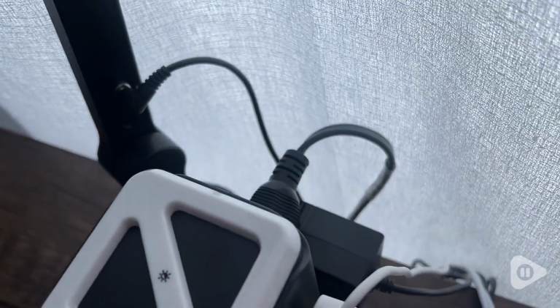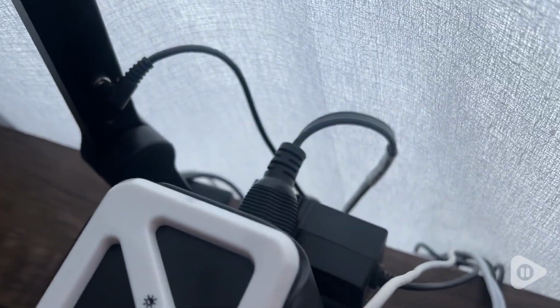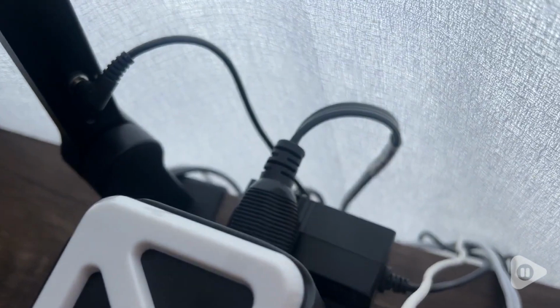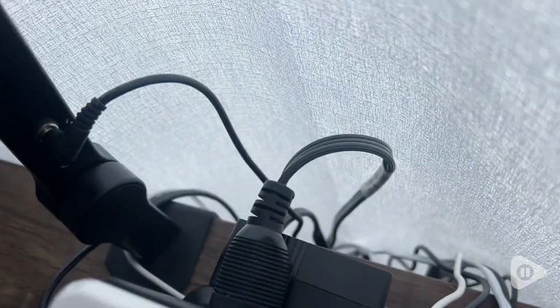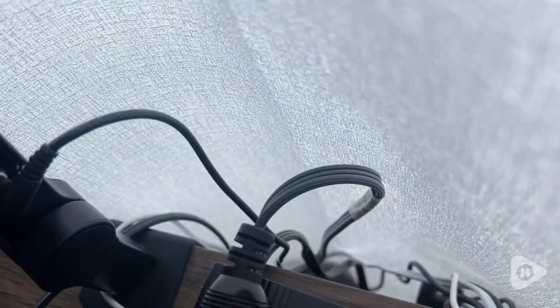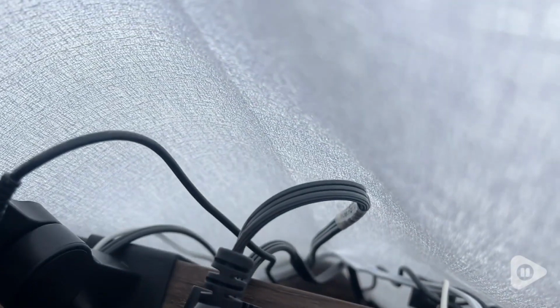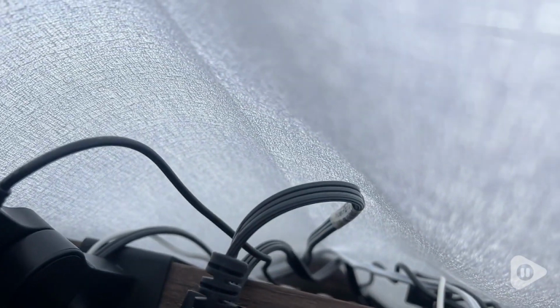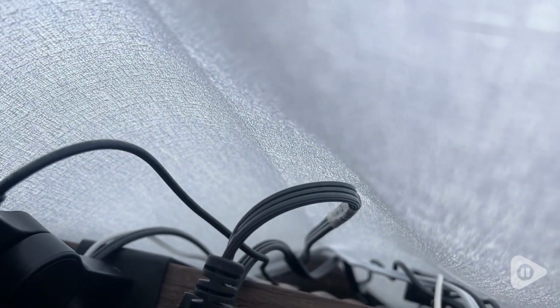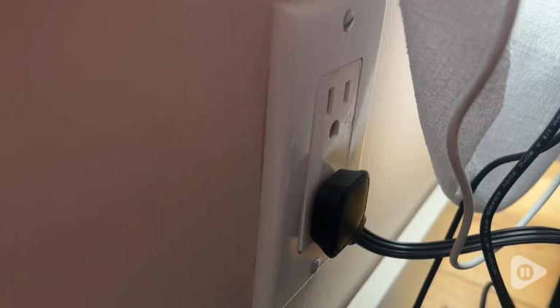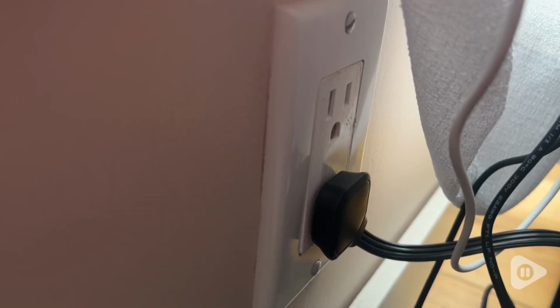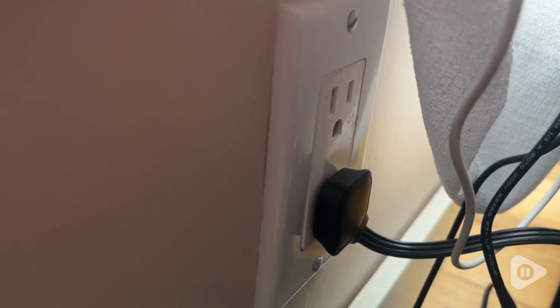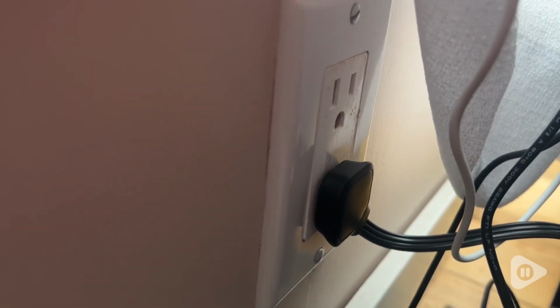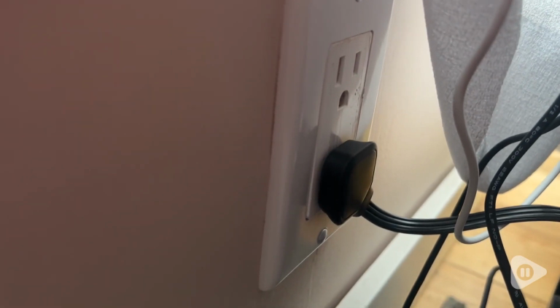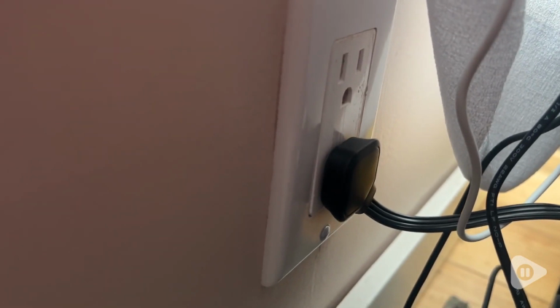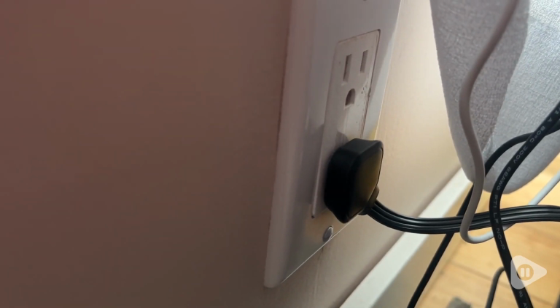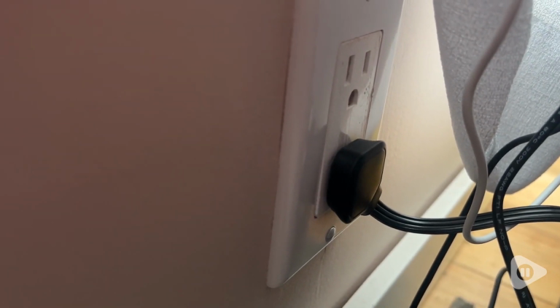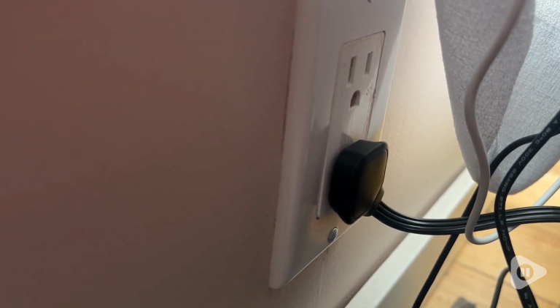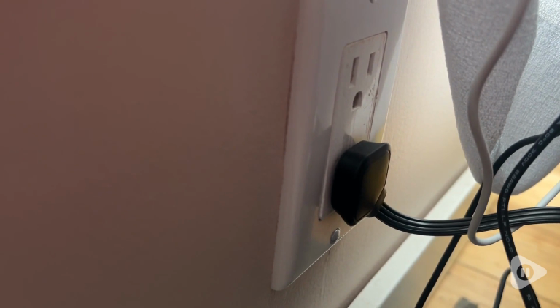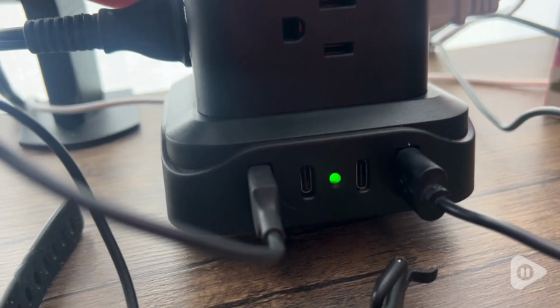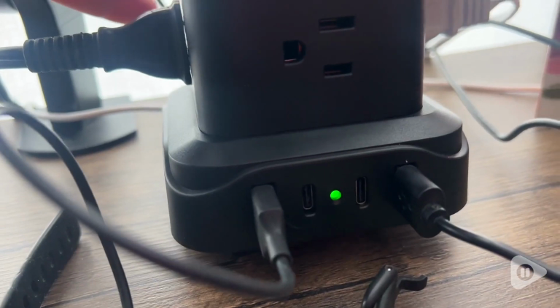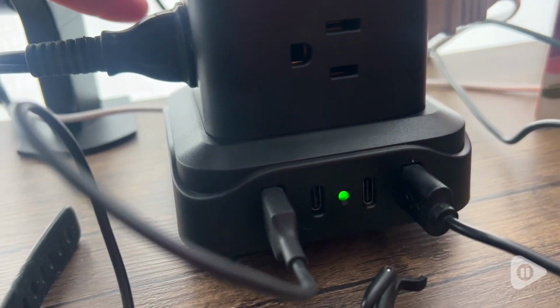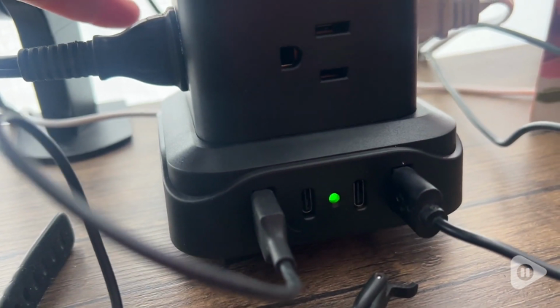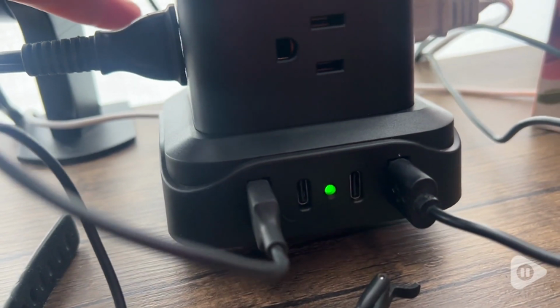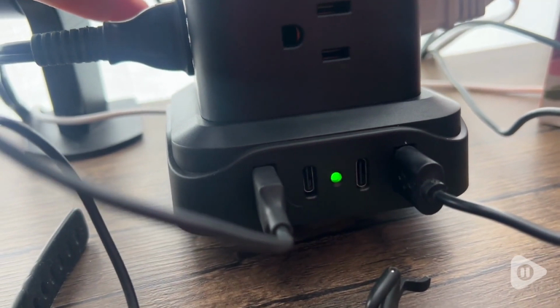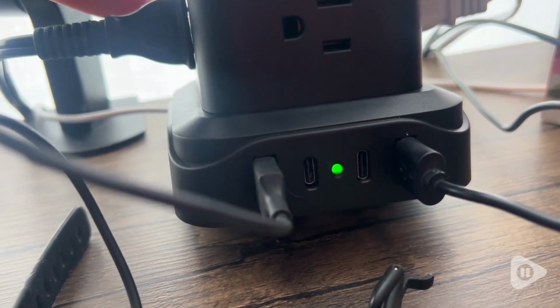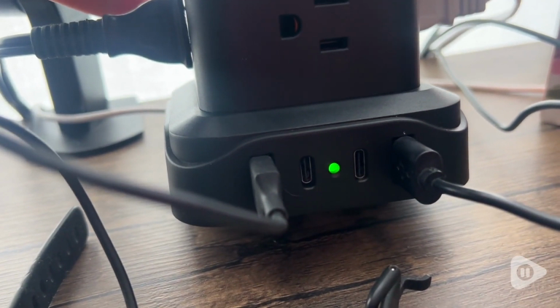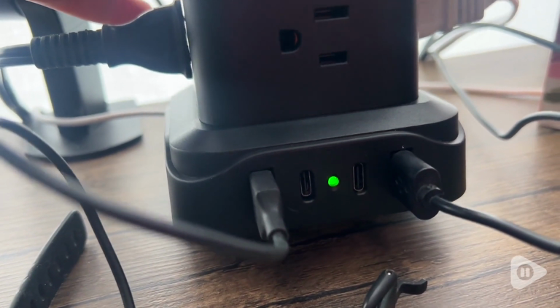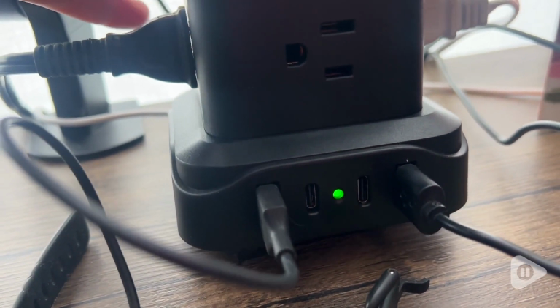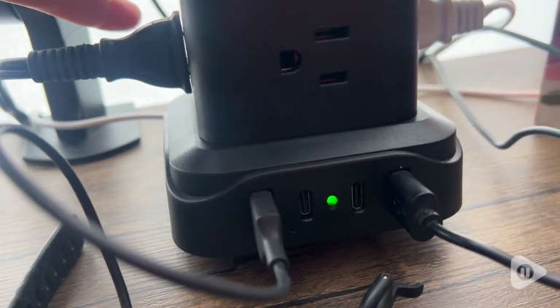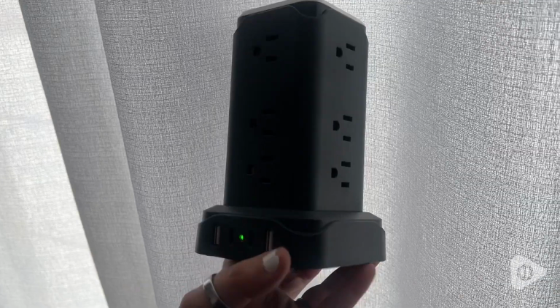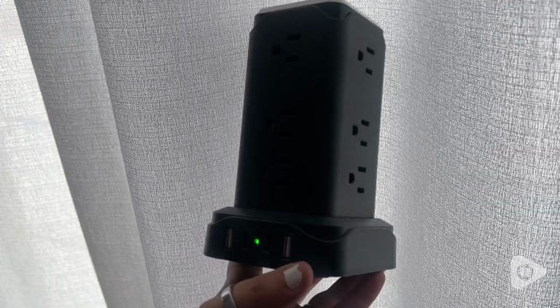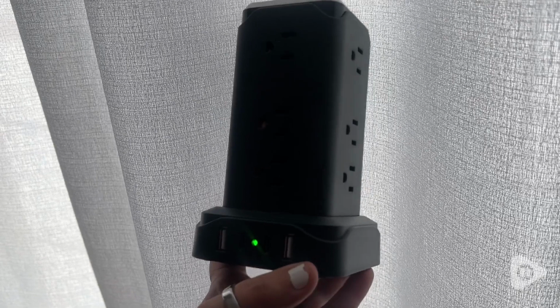It has a six-foot long cord so you can put it in any outlet that's nearby, and the plug is flat so it doesn't take up unnecessary space. I also really like how speedy it is — it charges my devices very quickly.